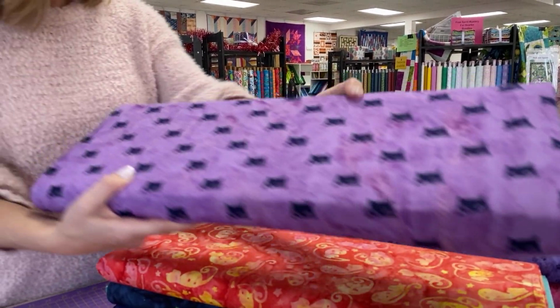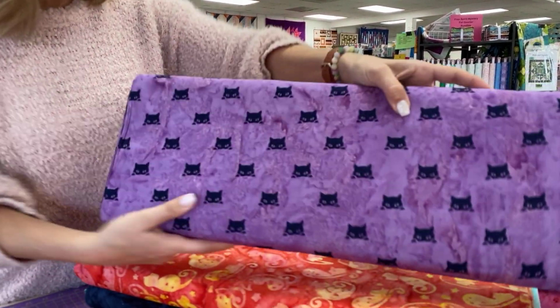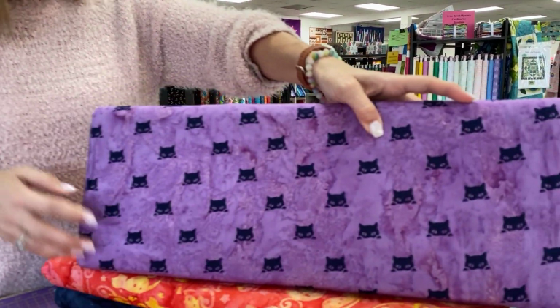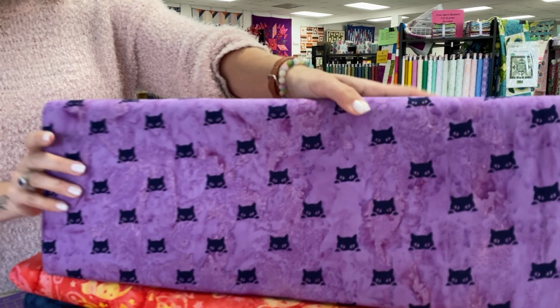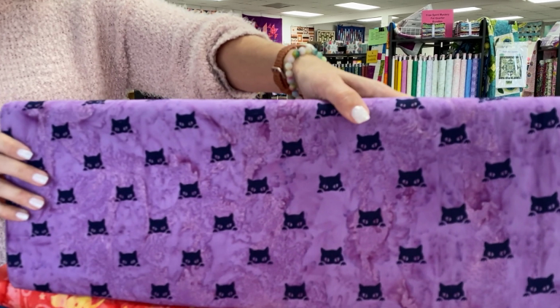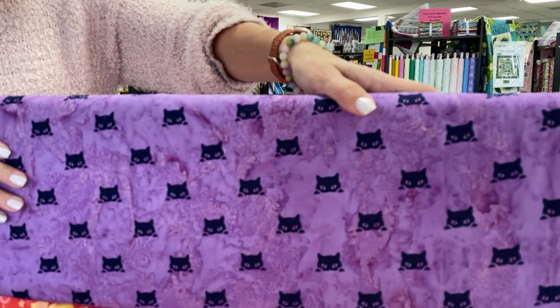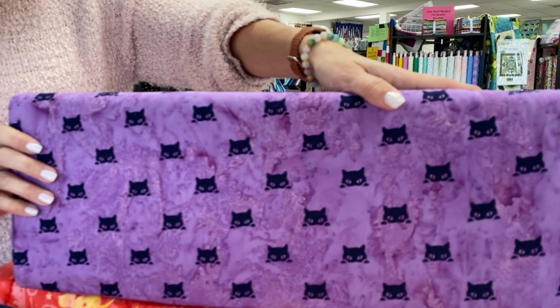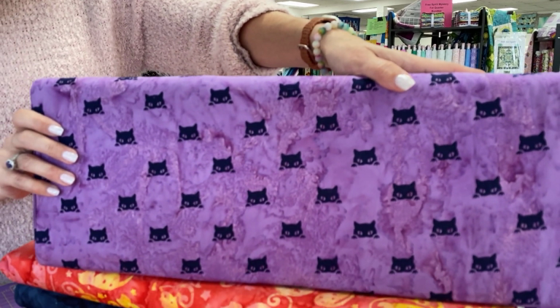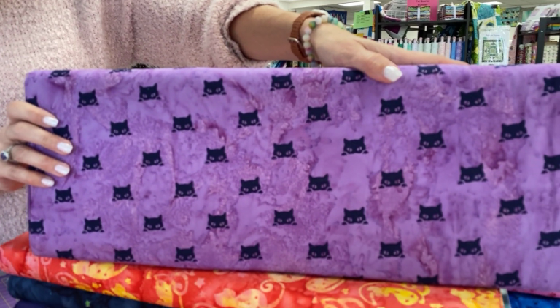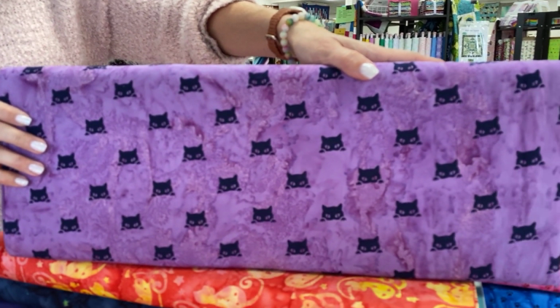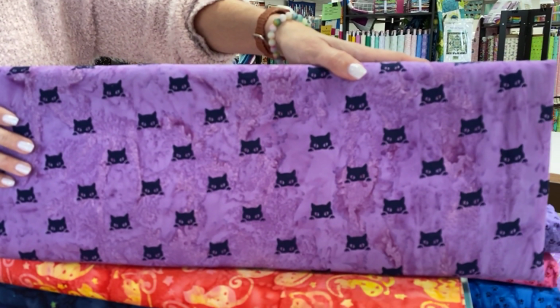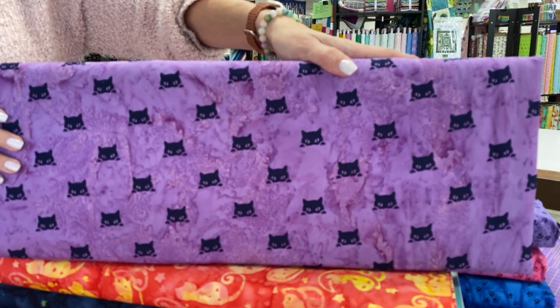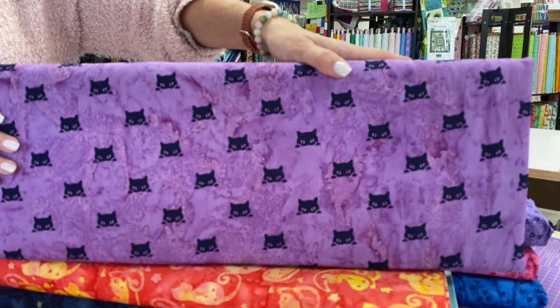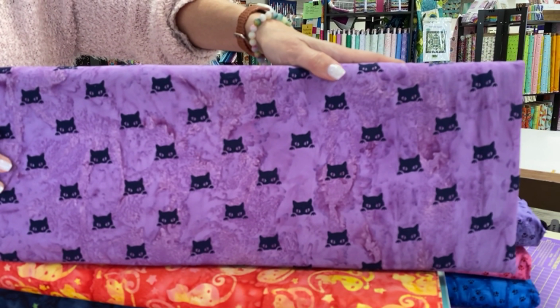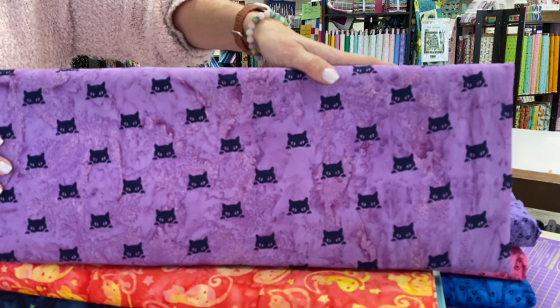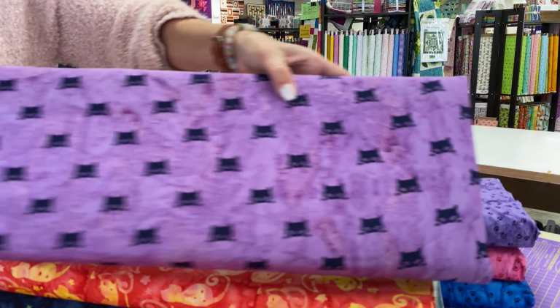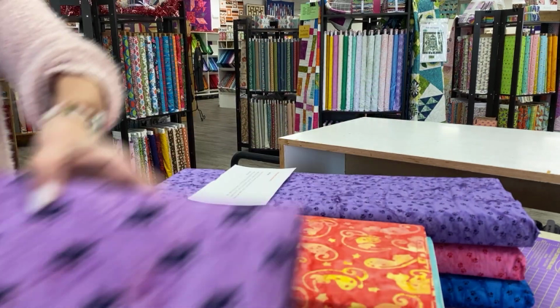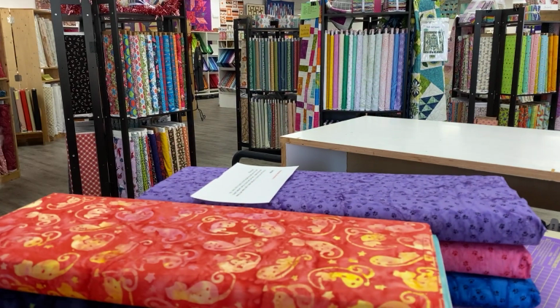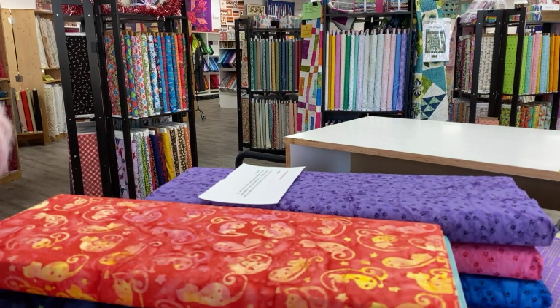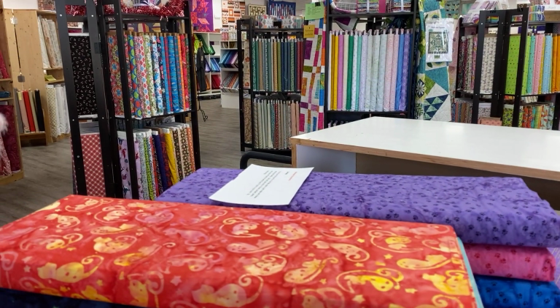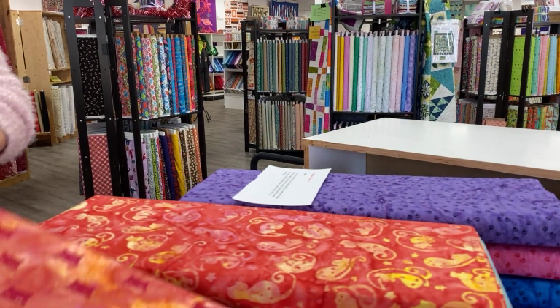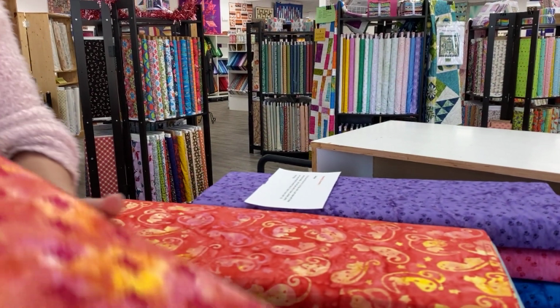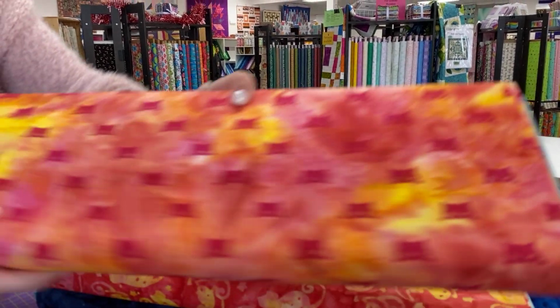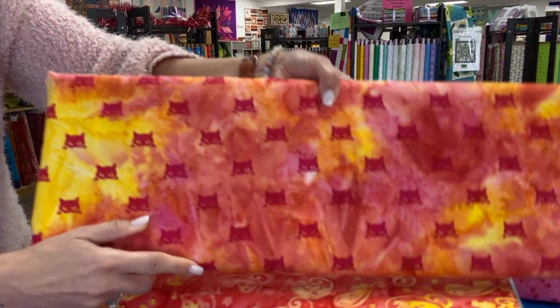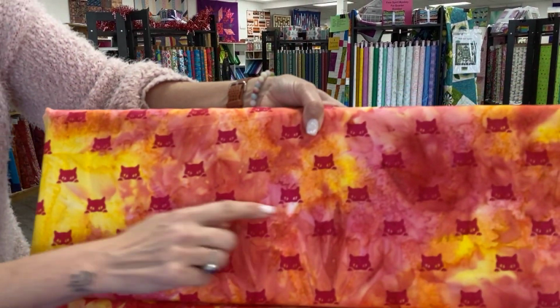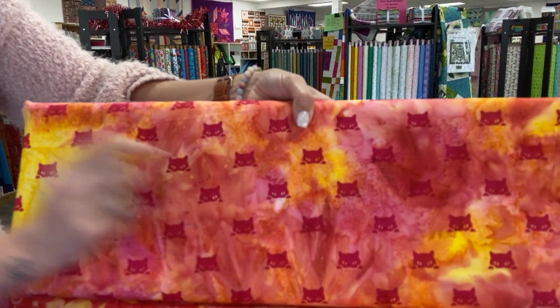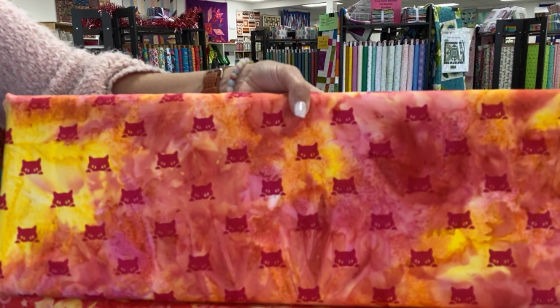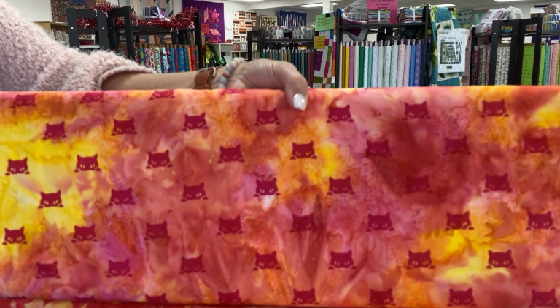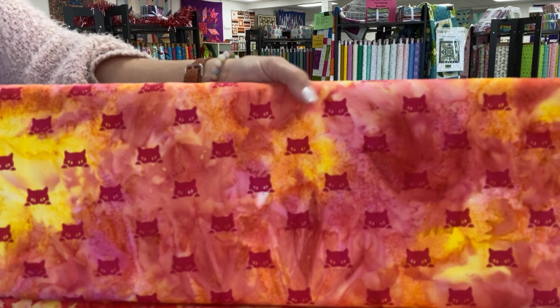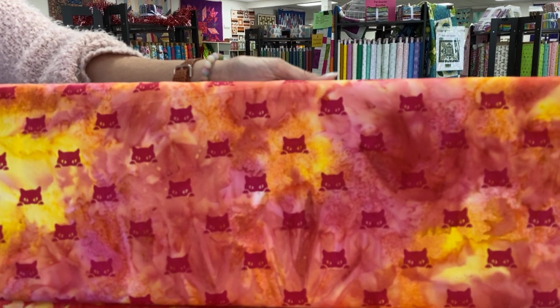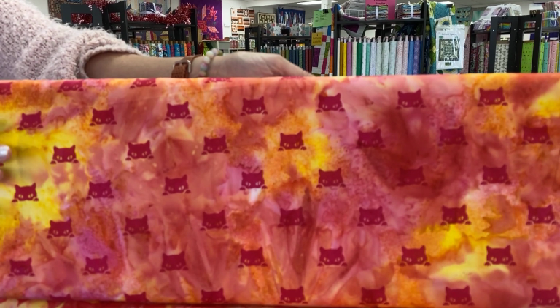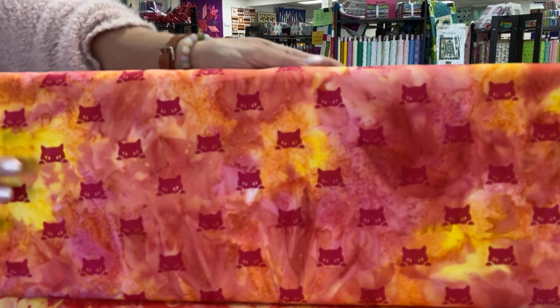Cats and paw prints in blues, purples, pinks, and more will add the perfect pop of color to your room. And these are by Anthology Batiks. These little guys are so cute. I love this design.